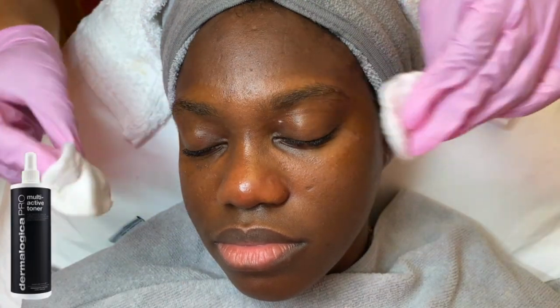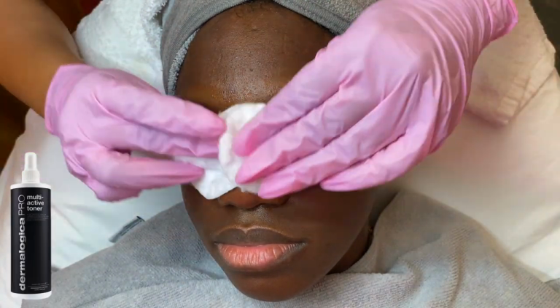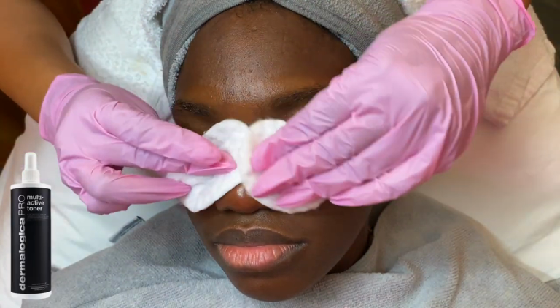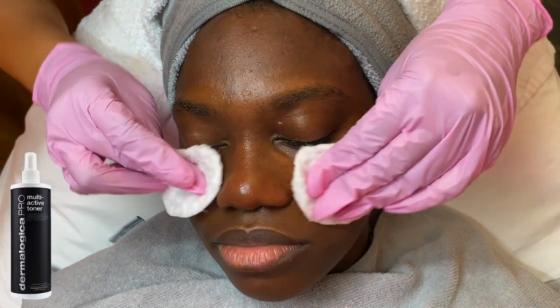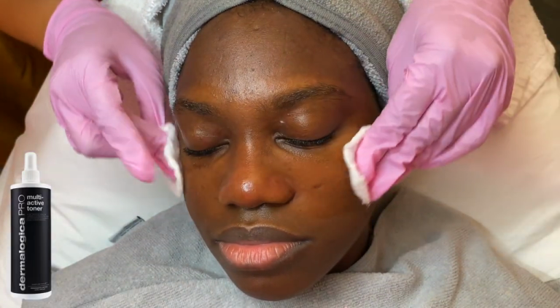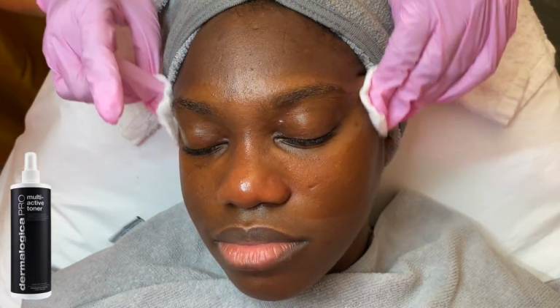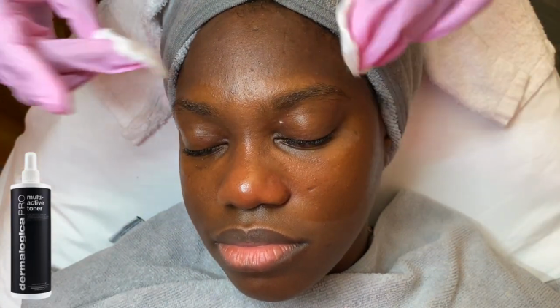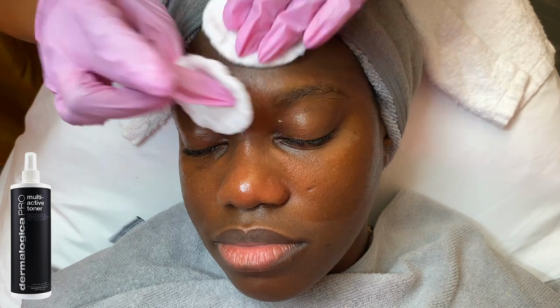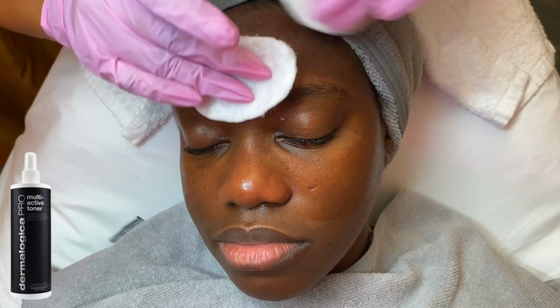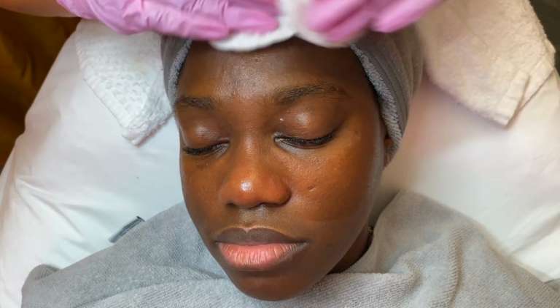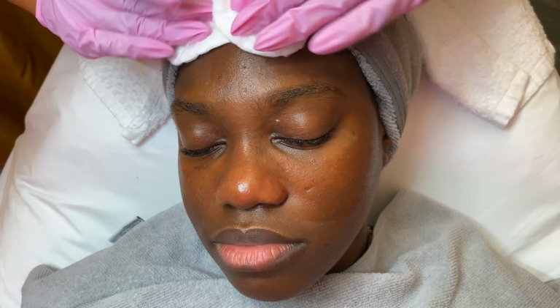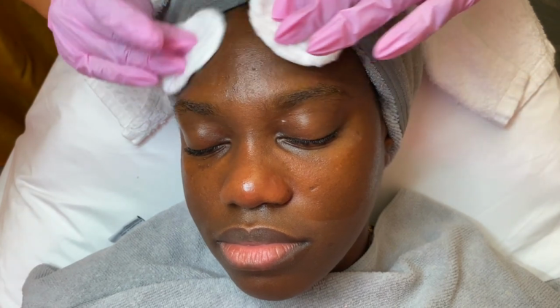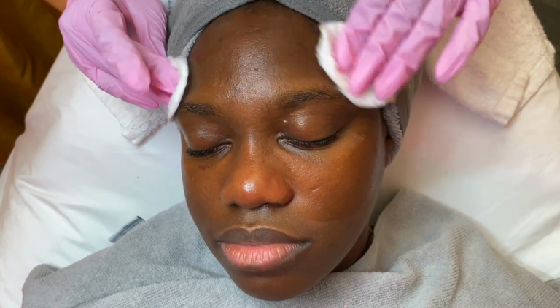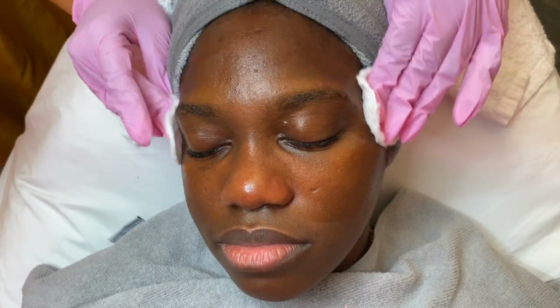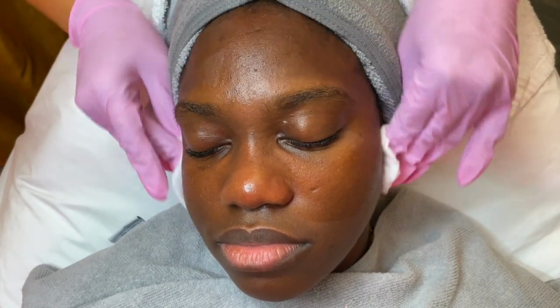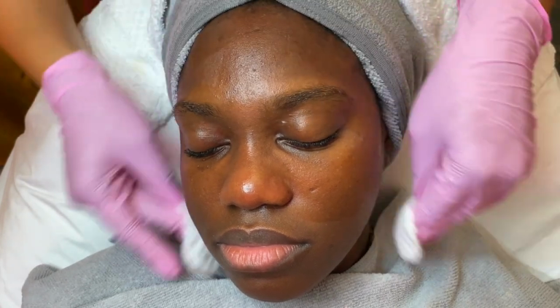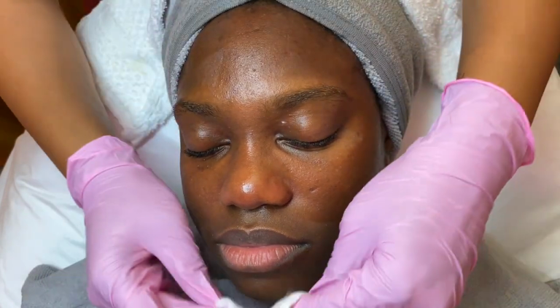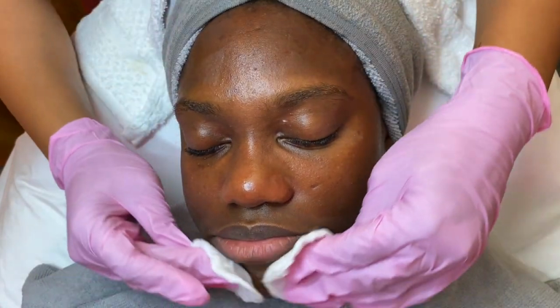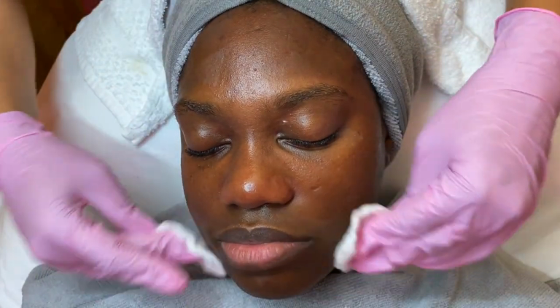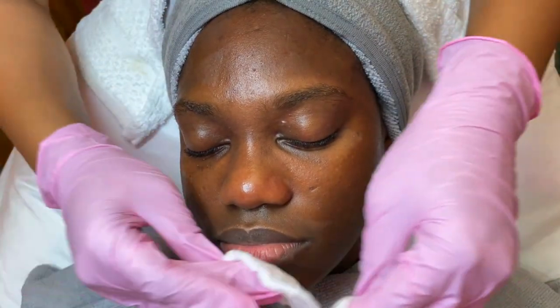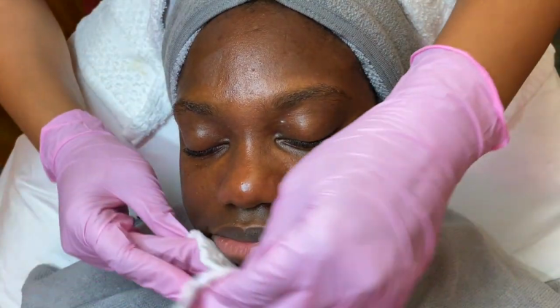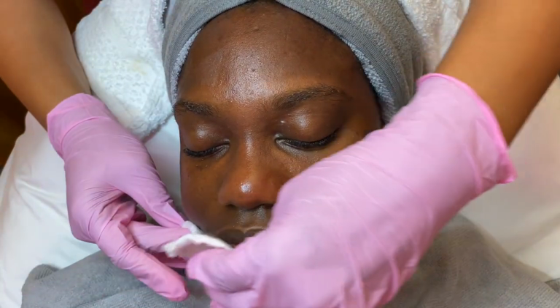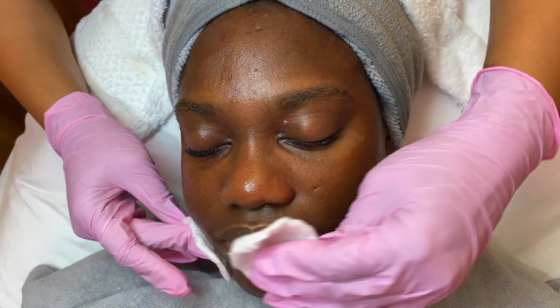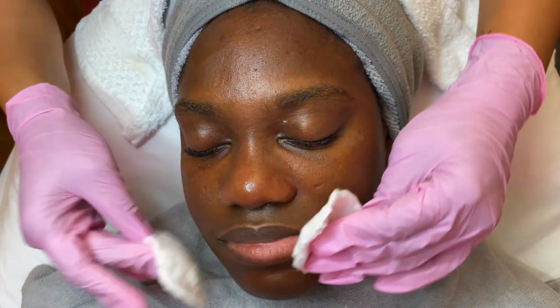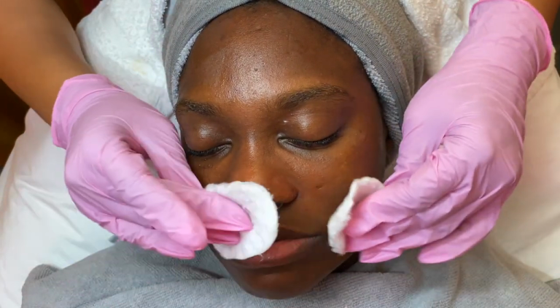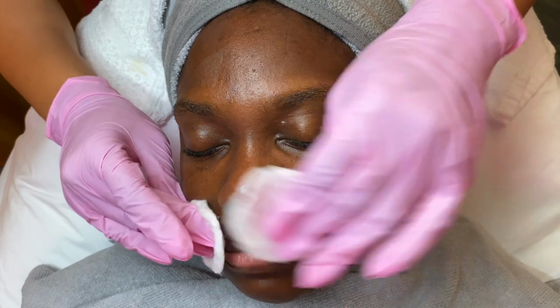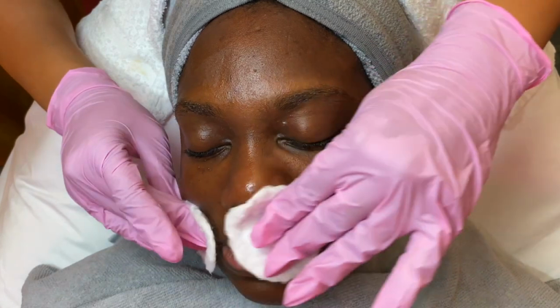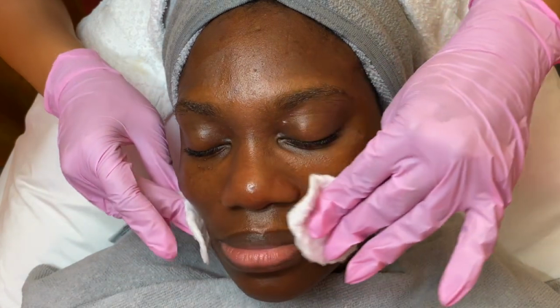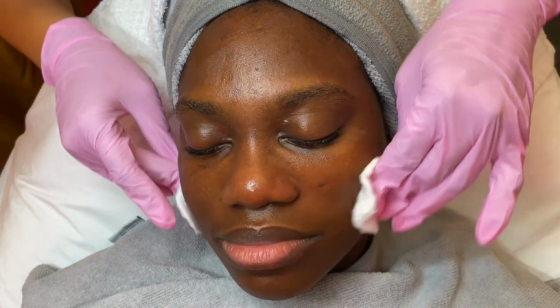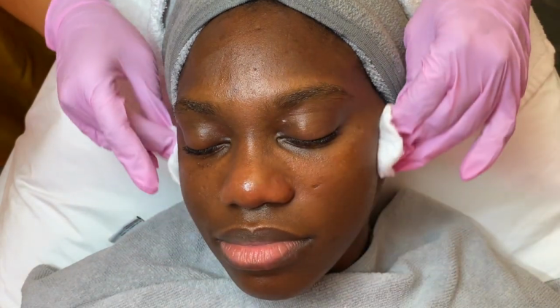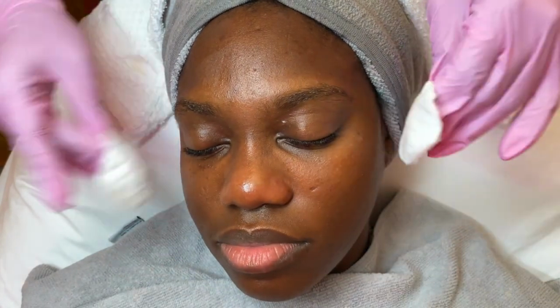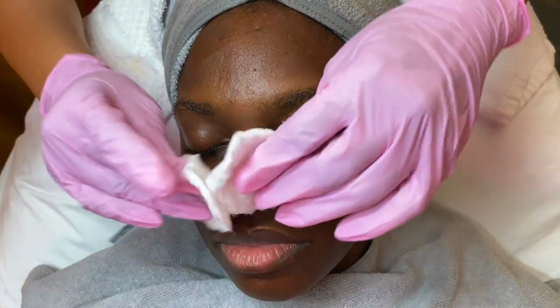On those cotton rounds I did spray the Multi-Active Toner by Dermalogica. So now I'm just going over her face, making sure everything is nice and calm before I apply her mask.